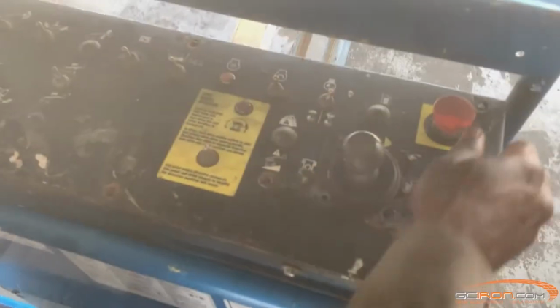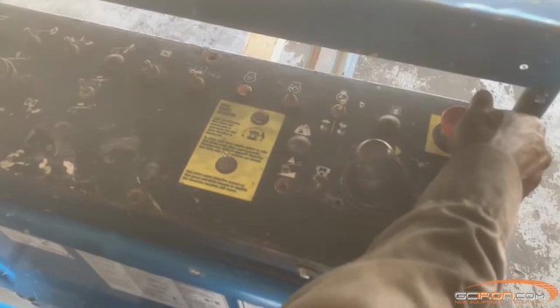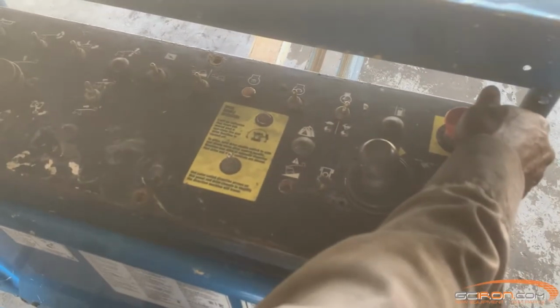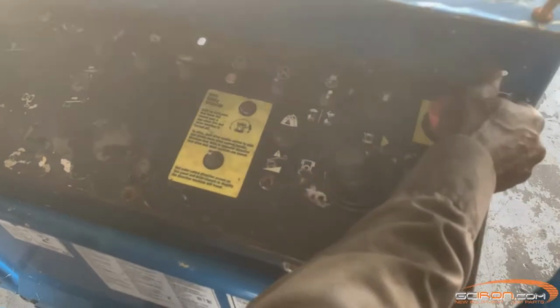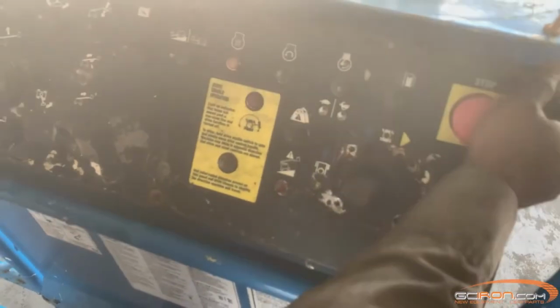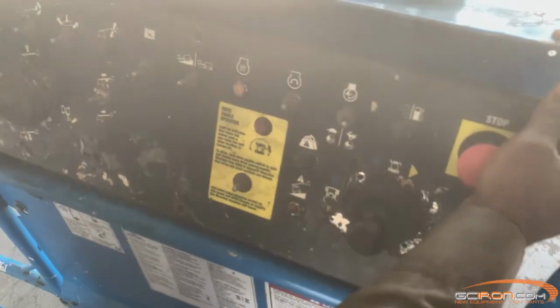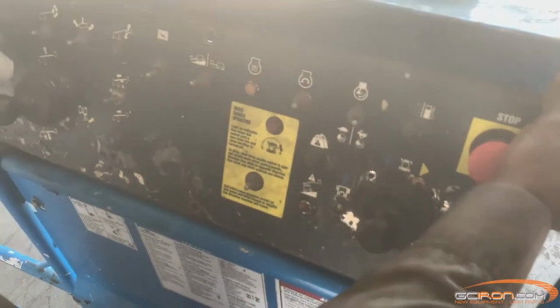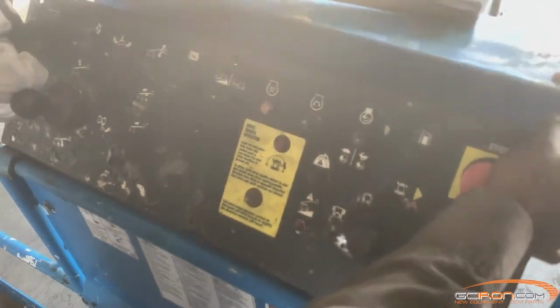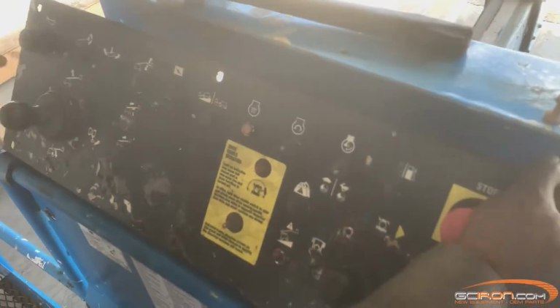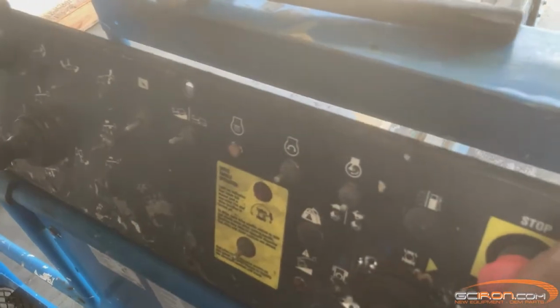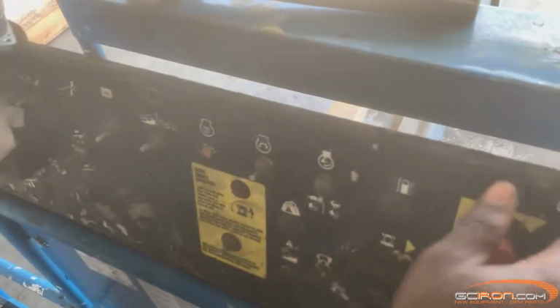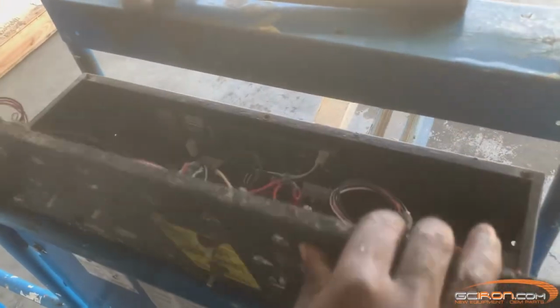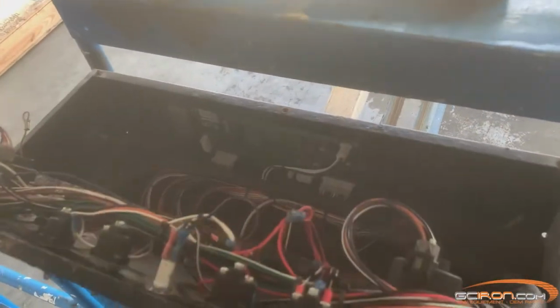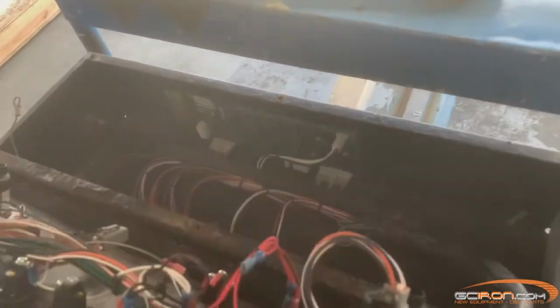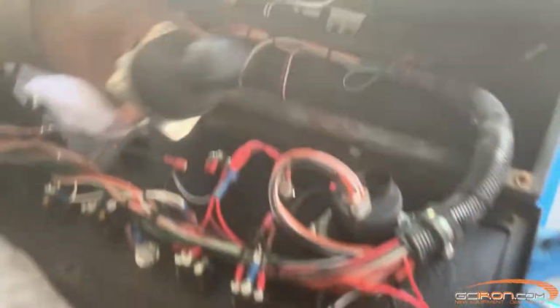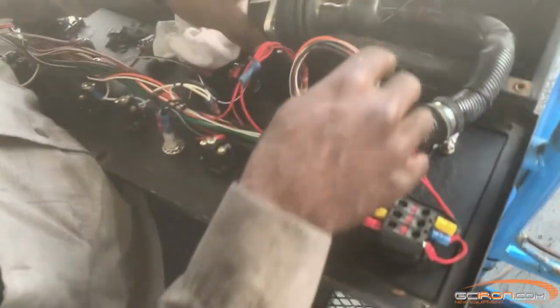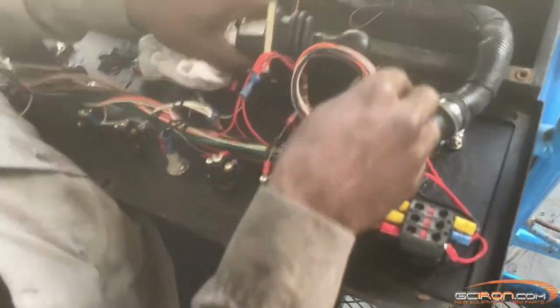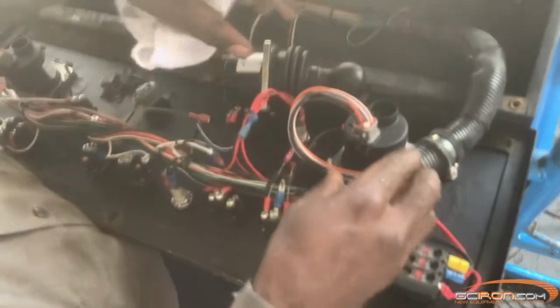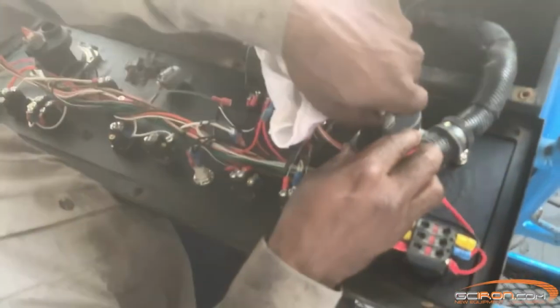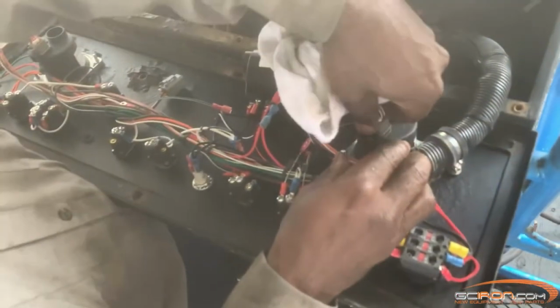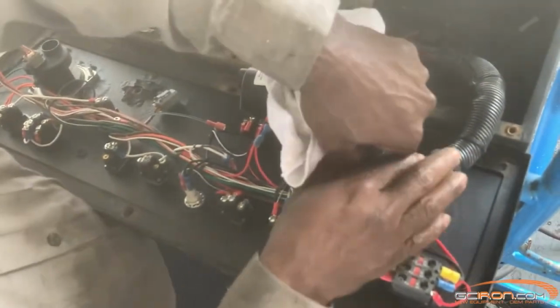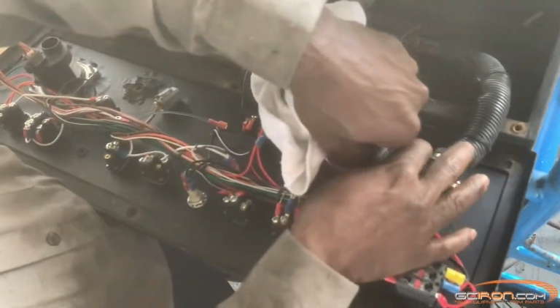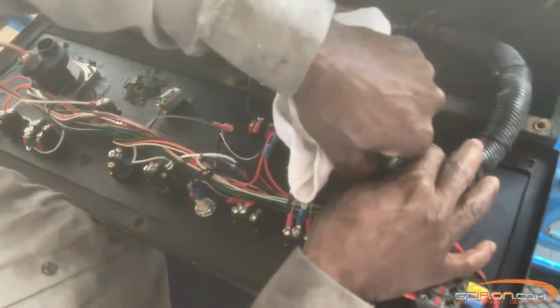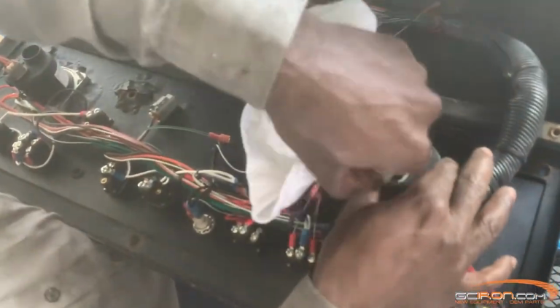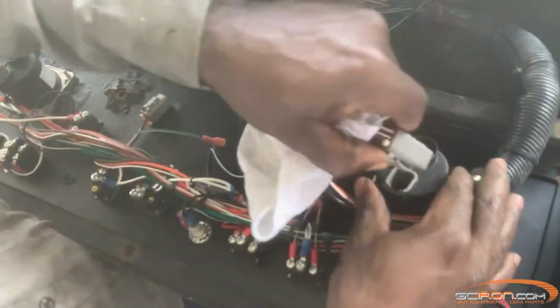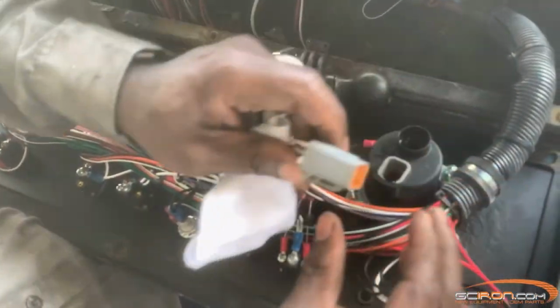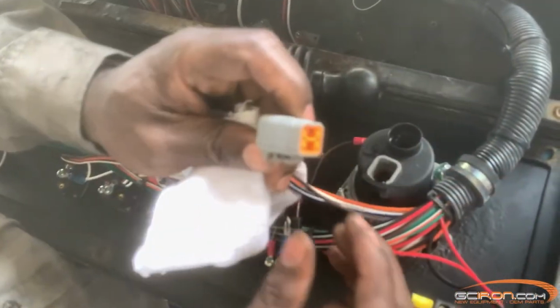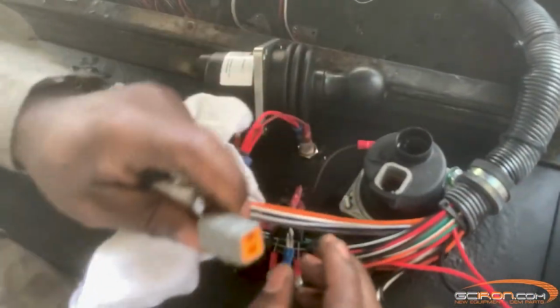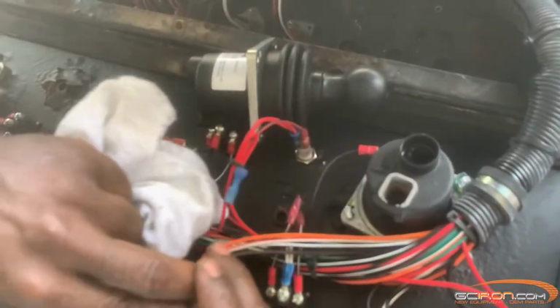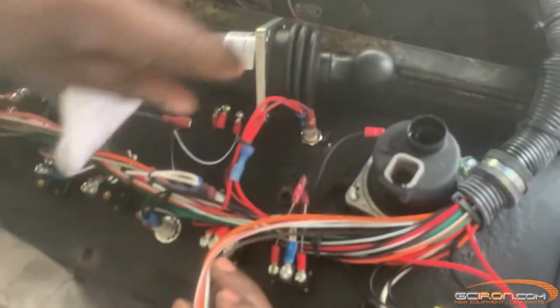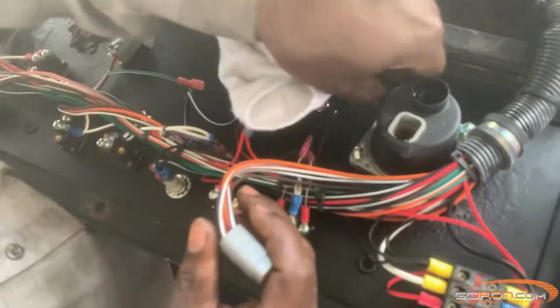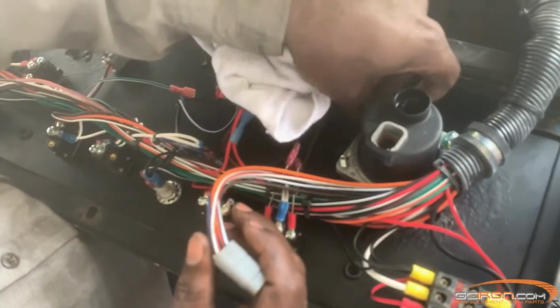First we need to remove the old joystick. We have already taken out the screws, so next you're just going to need to disconnect the wire harness with the clamp, as well as the ground wire.